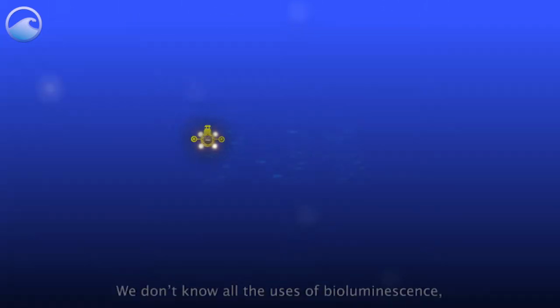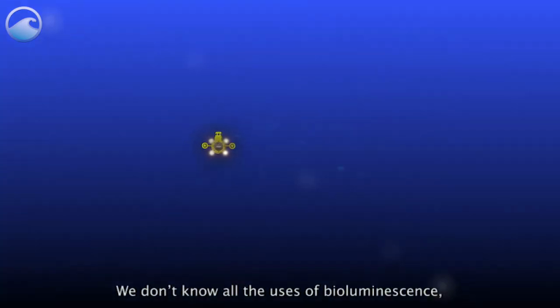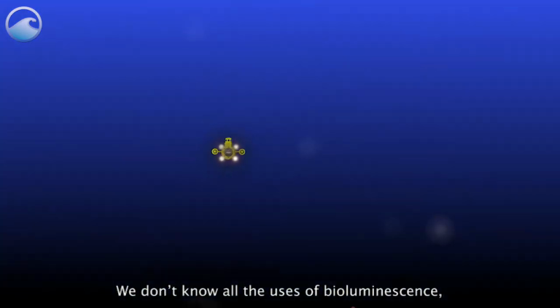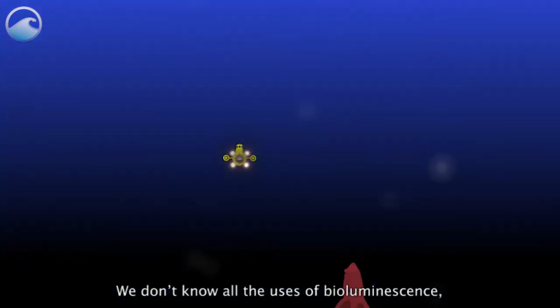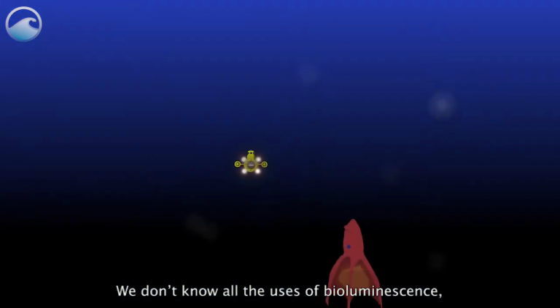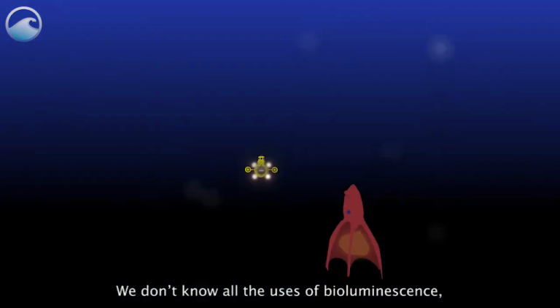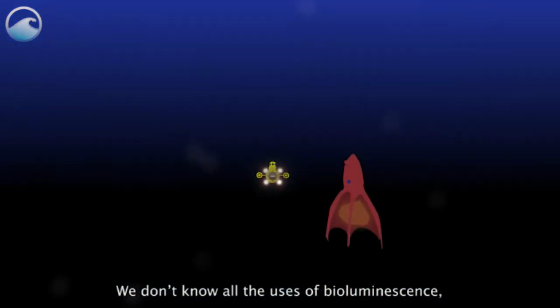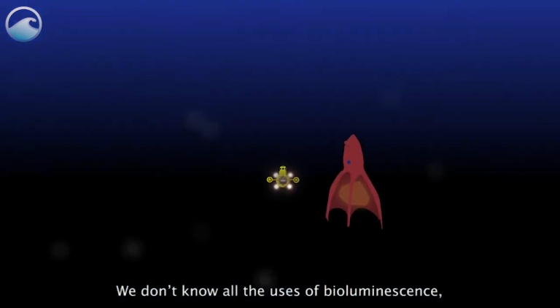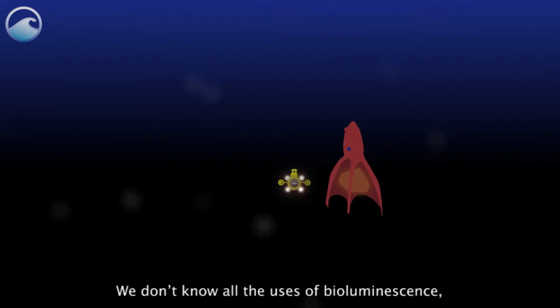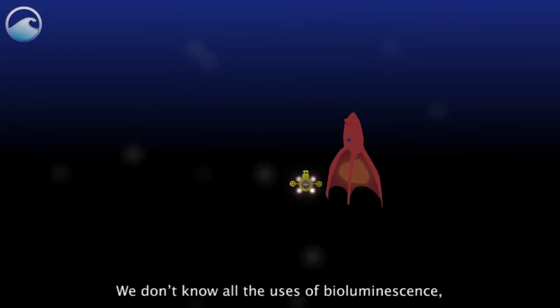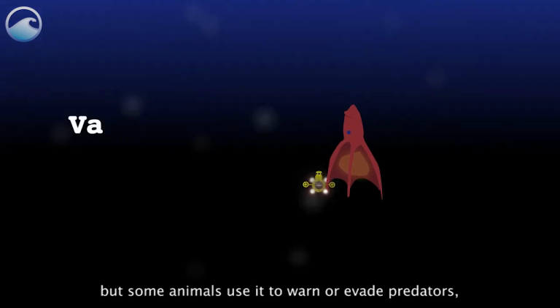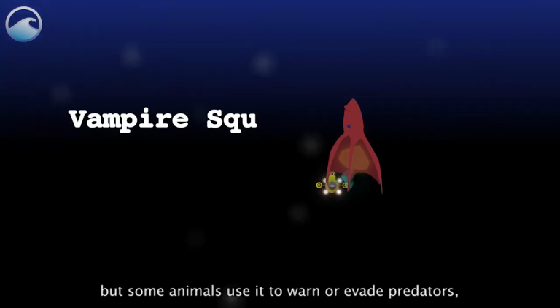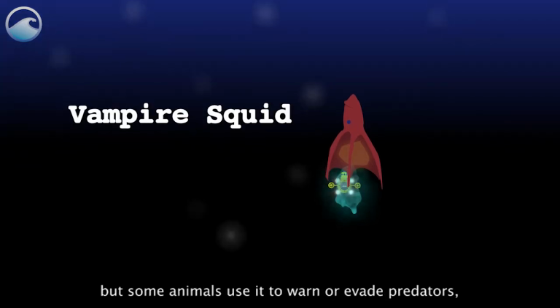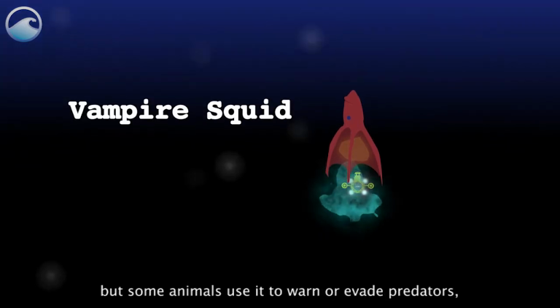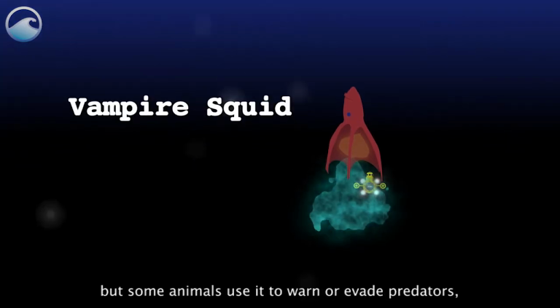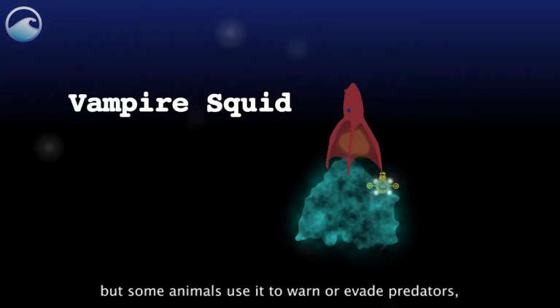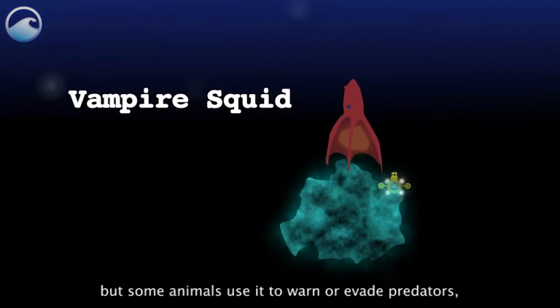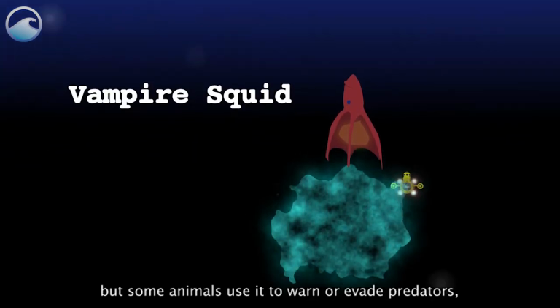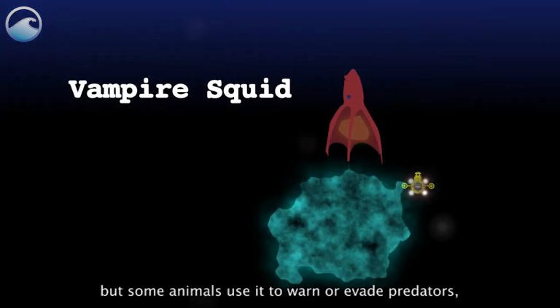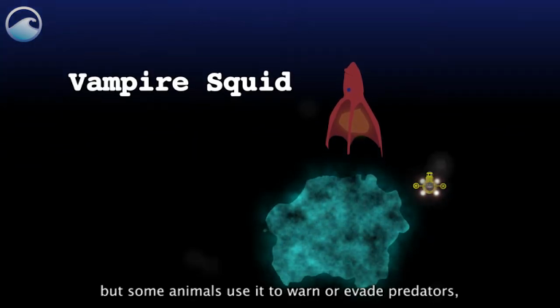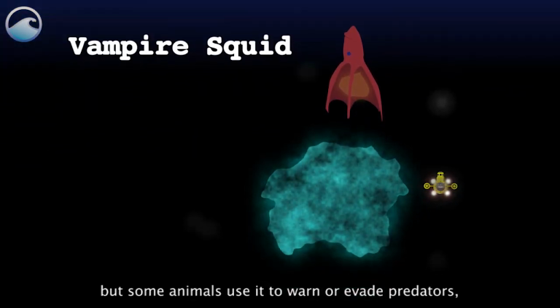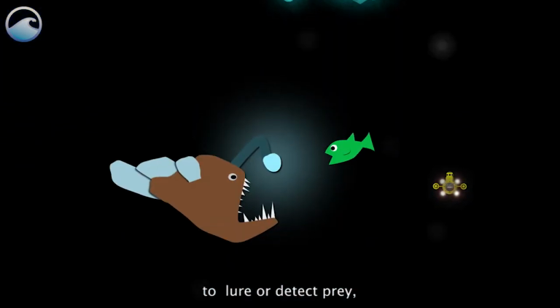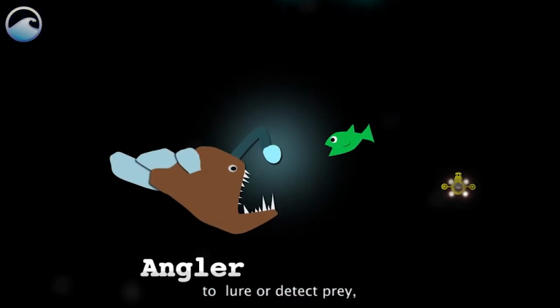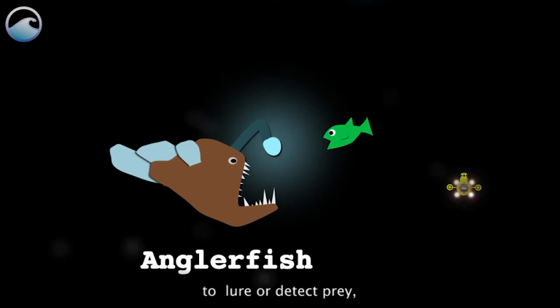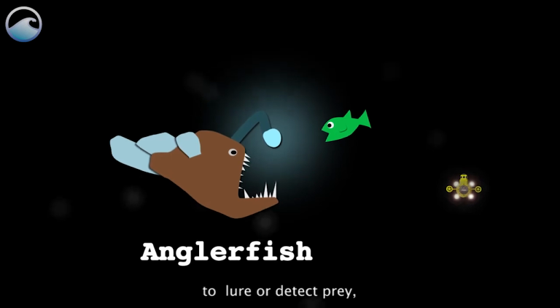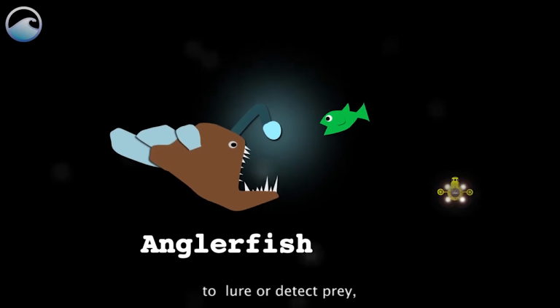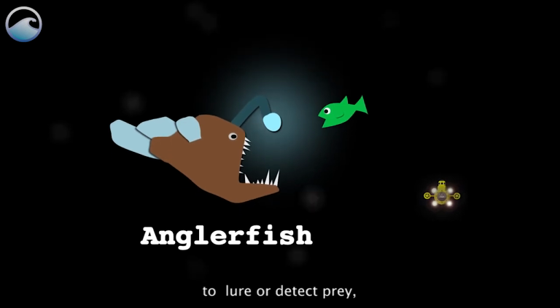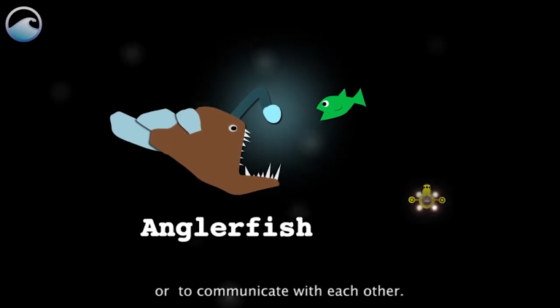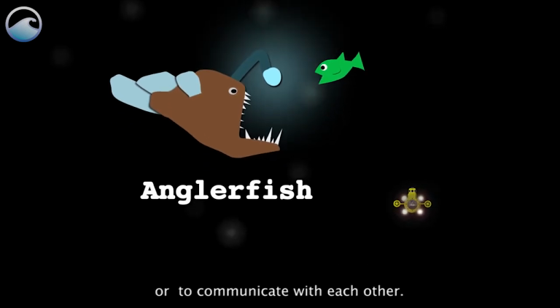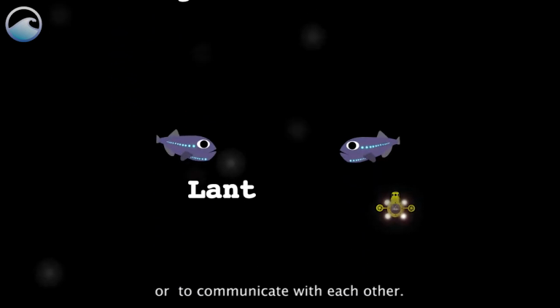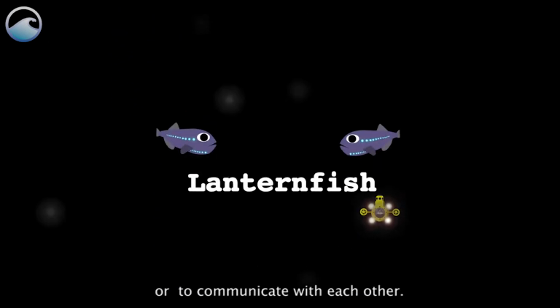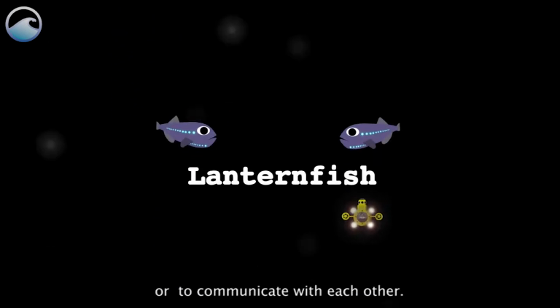We don't know all the uses of bioluminescence, but some animals use it to warn or evade predators, to lure or detect prey, or to communicate with each other.